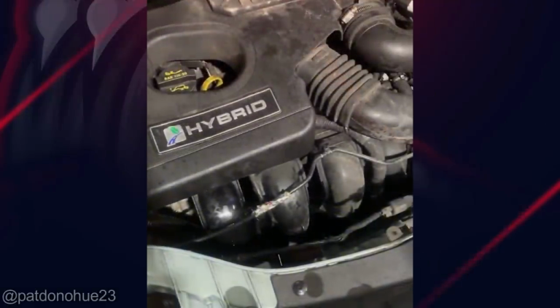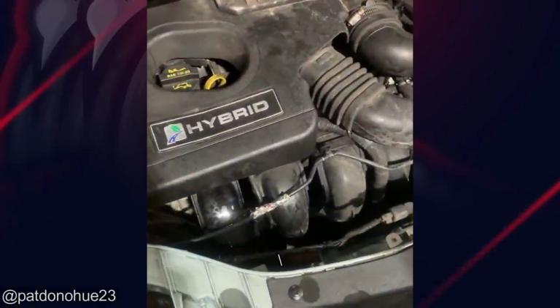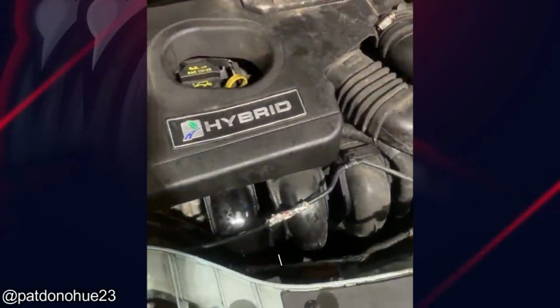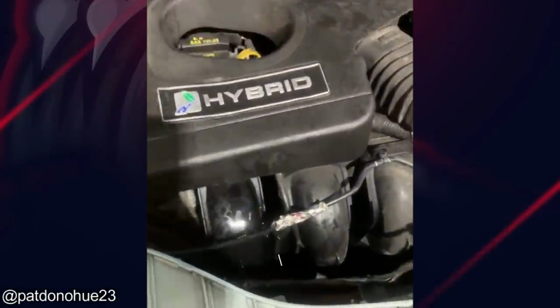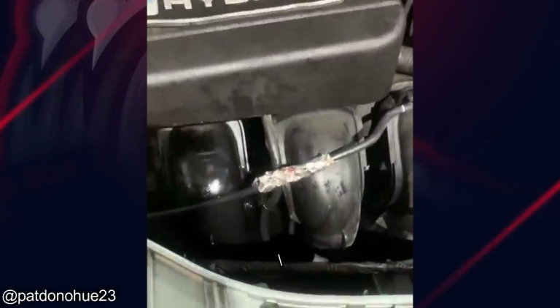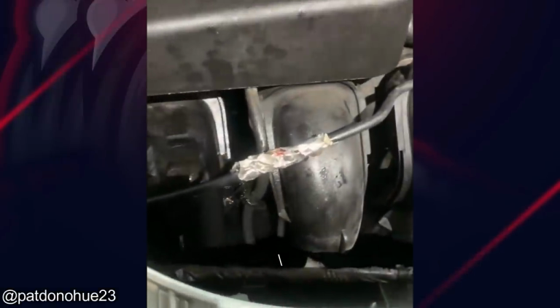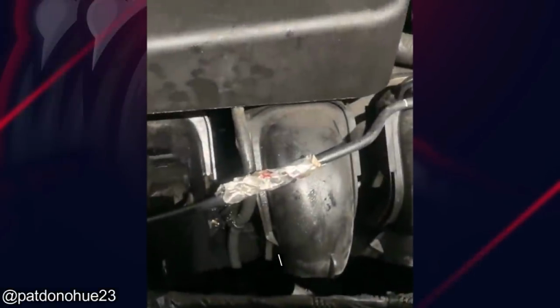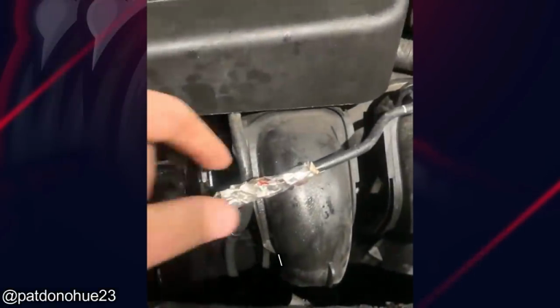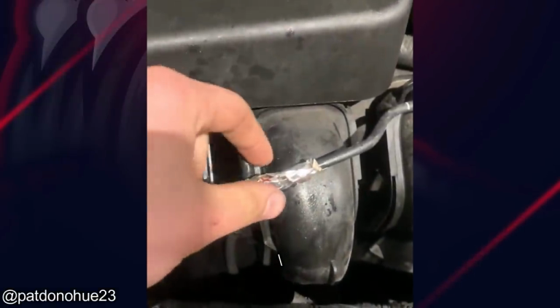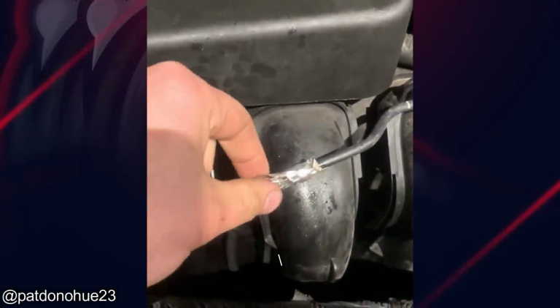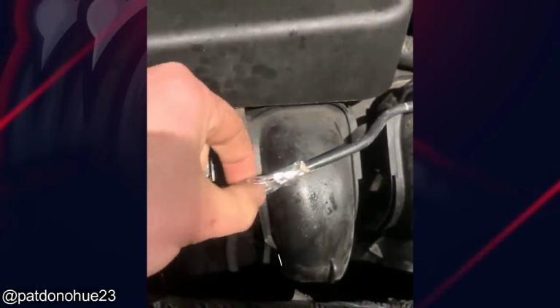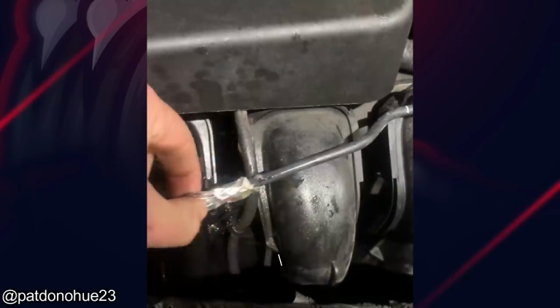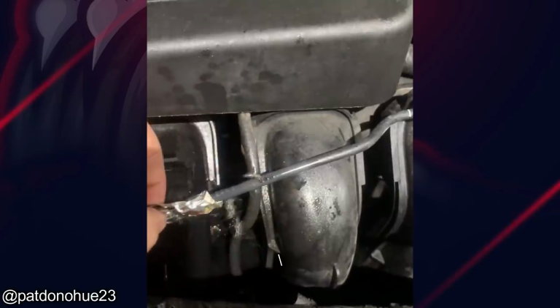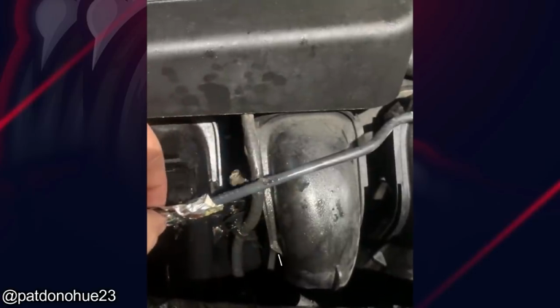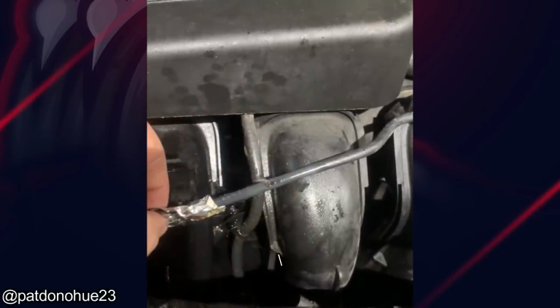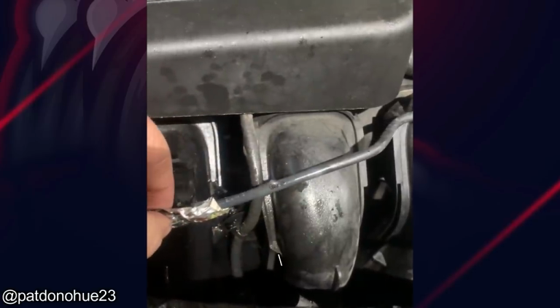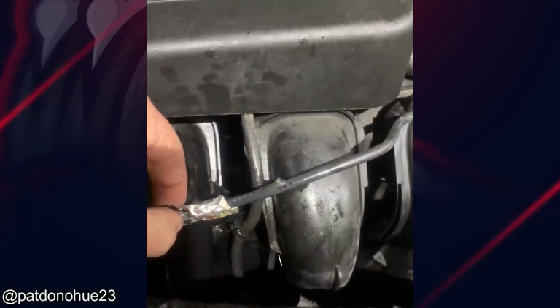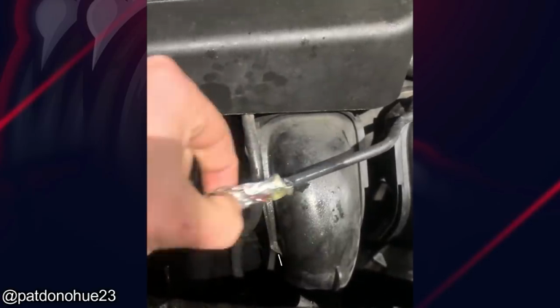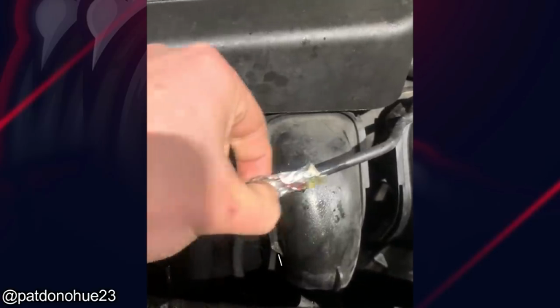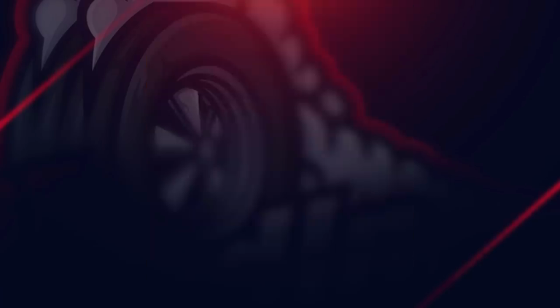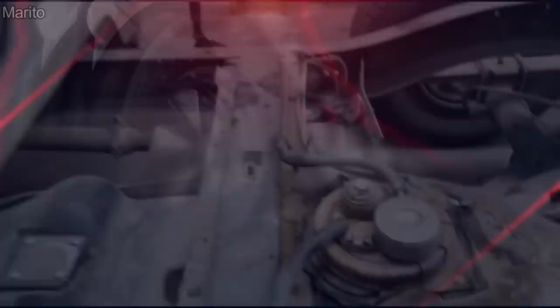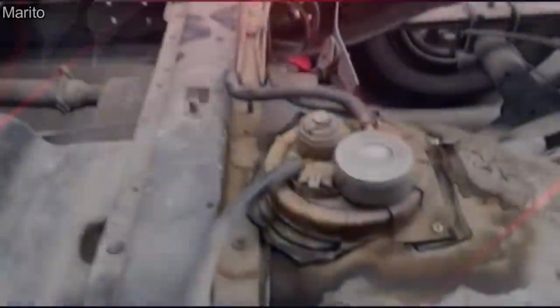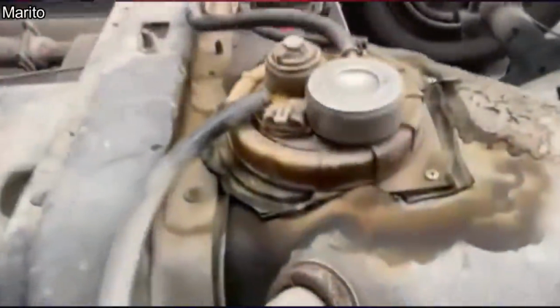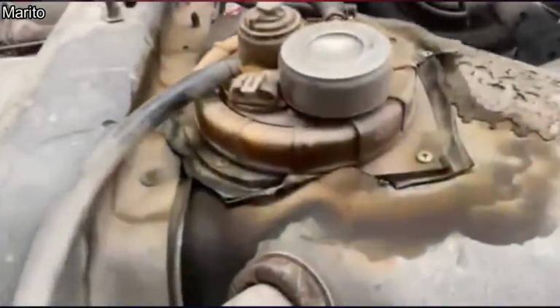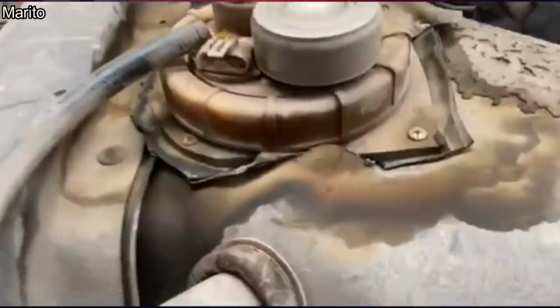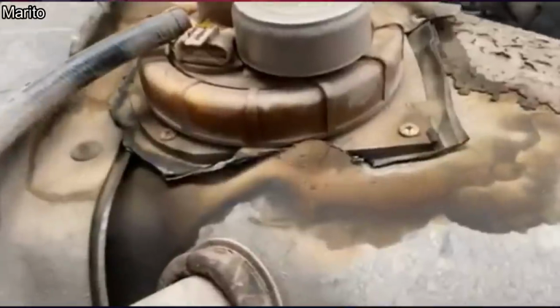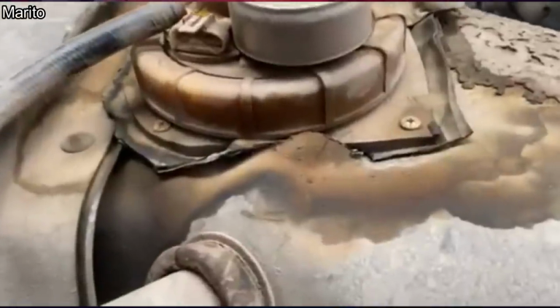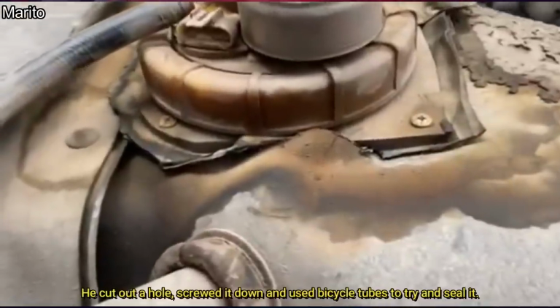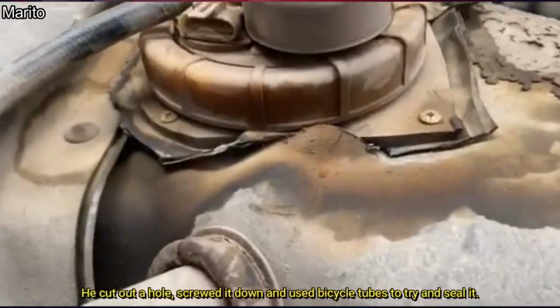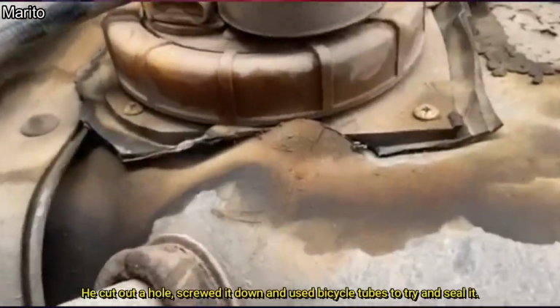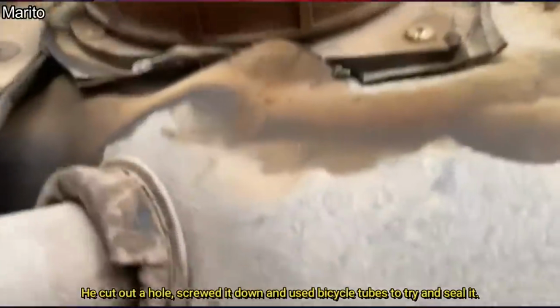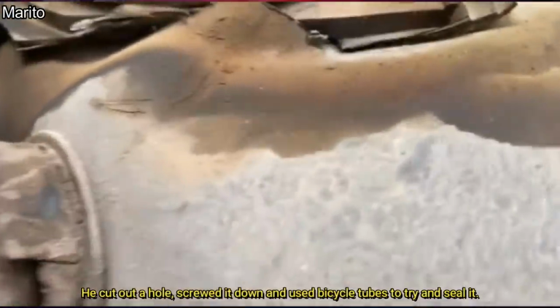Customer states not to worry about the coolant leak — he fixed it himself. Customer also said his truck is losing fuel pressure and he just installed a new fuel pump.